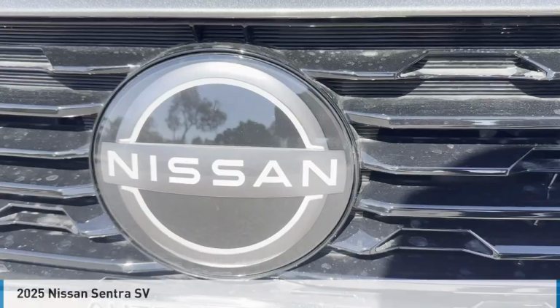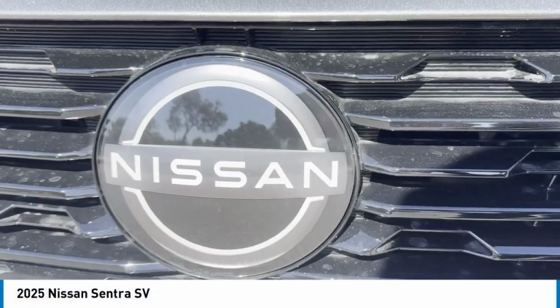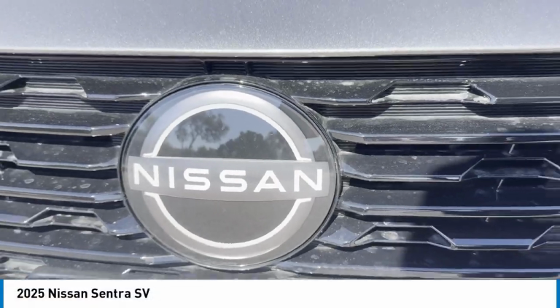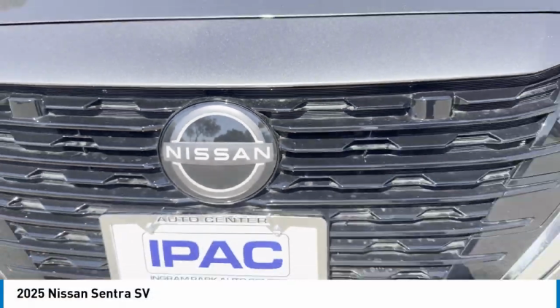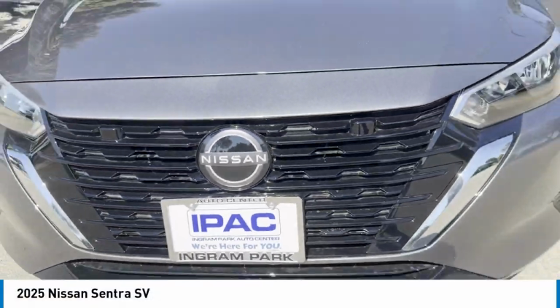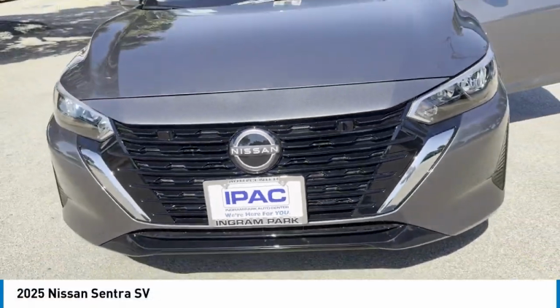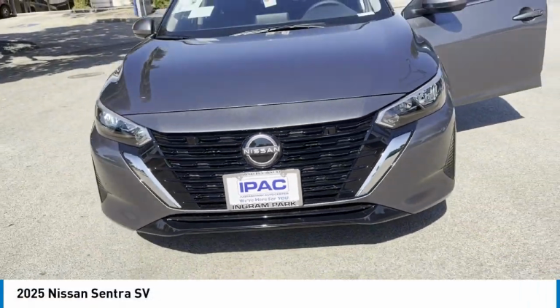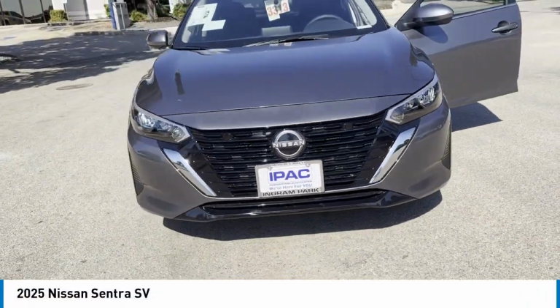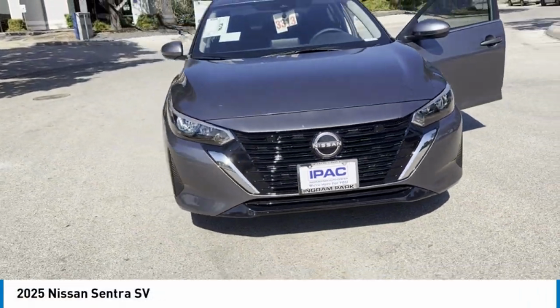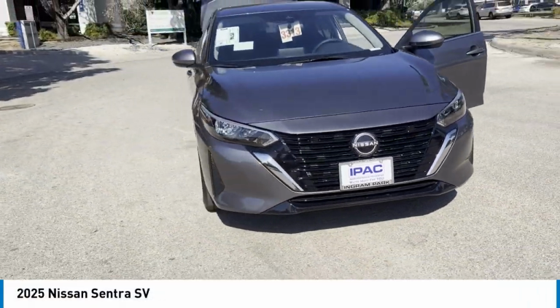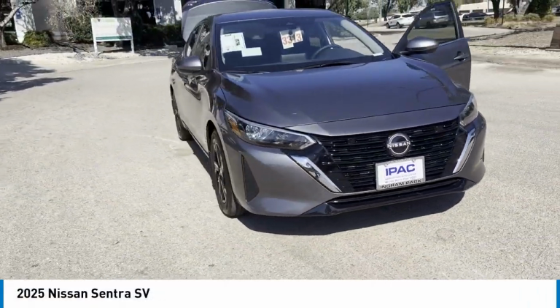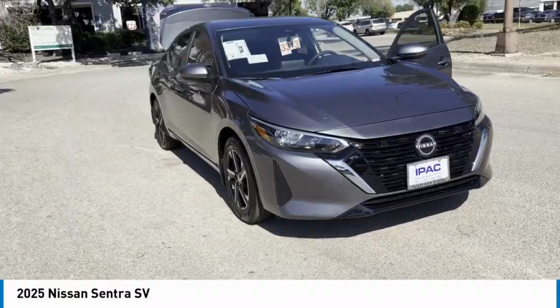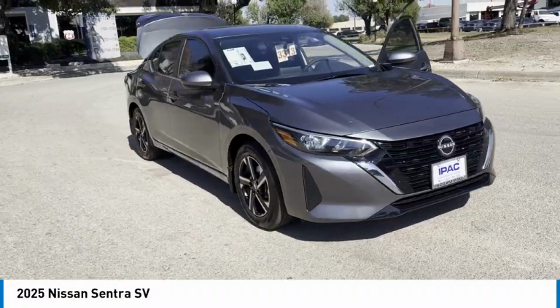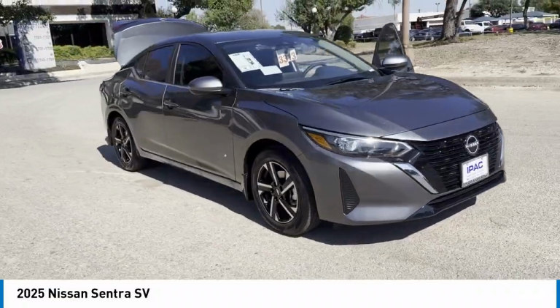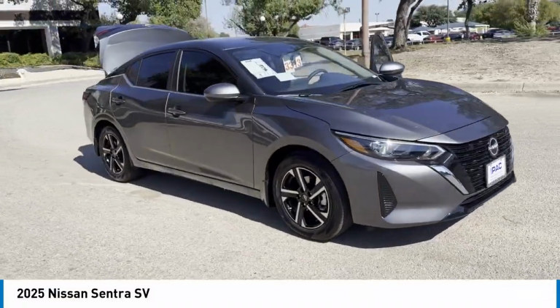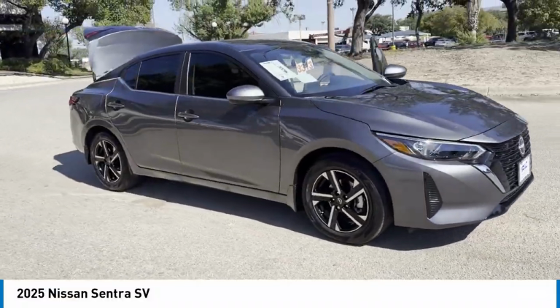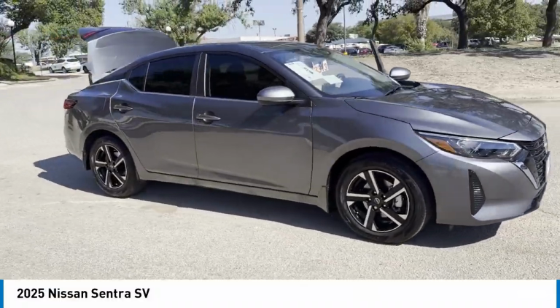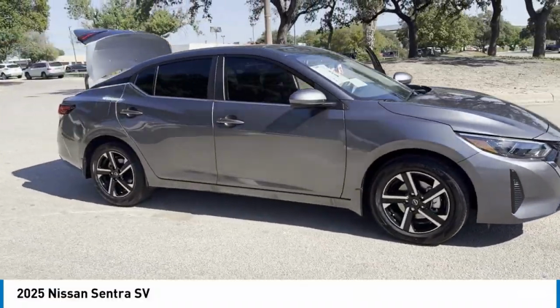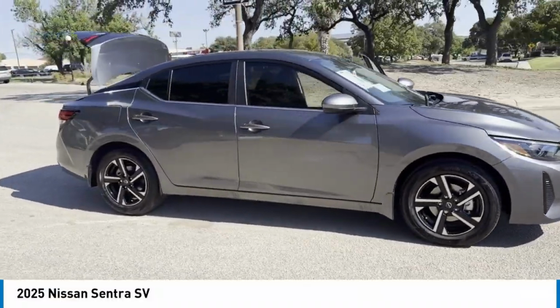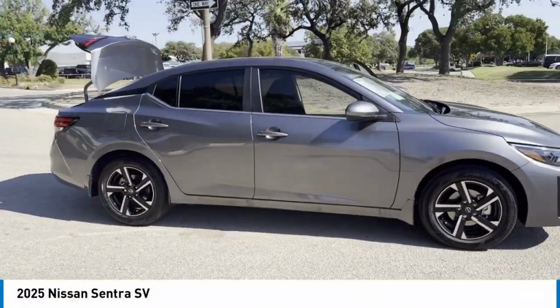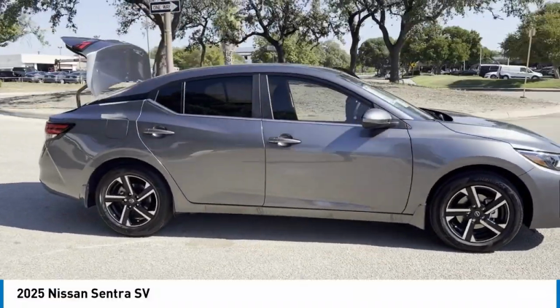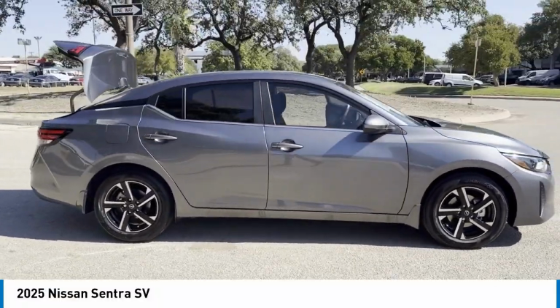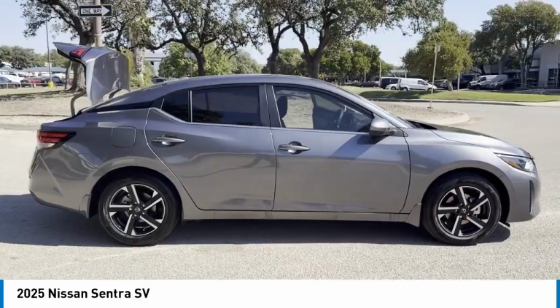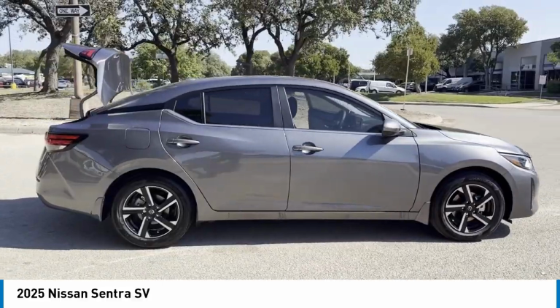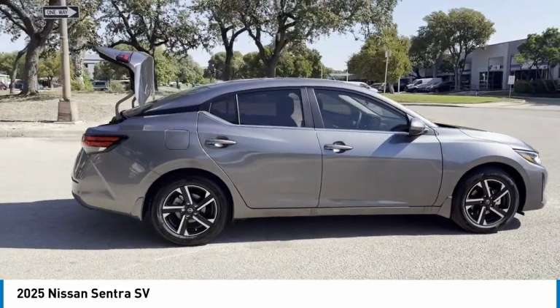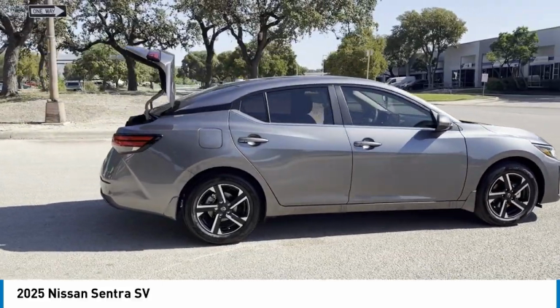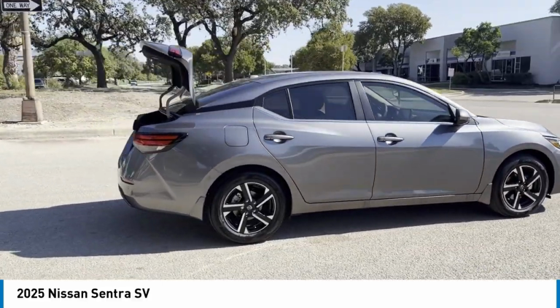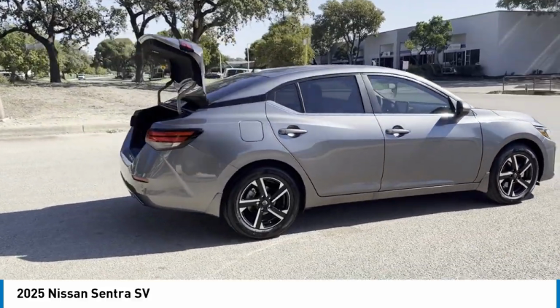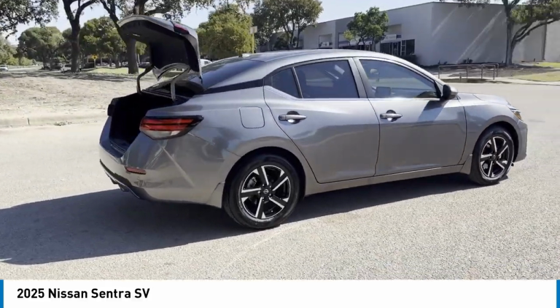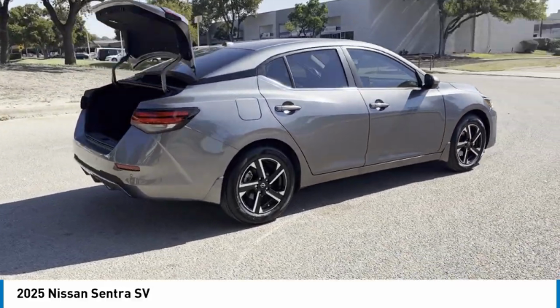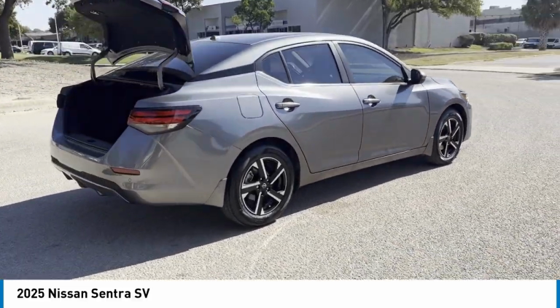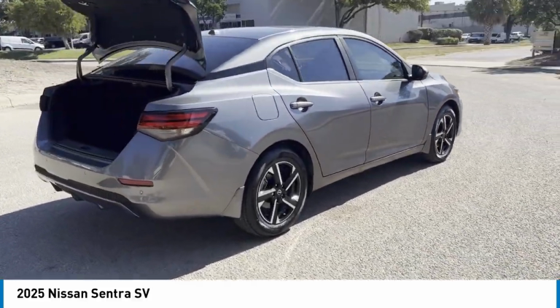Looking for the right vehicle? Check out the 2025 Sentra. With its spacious and versatile interior and stellar fuel efficiency, the Nissan Sentra is the obvious choice for anyone who wants to enjoy a stylish and comfortable ride.